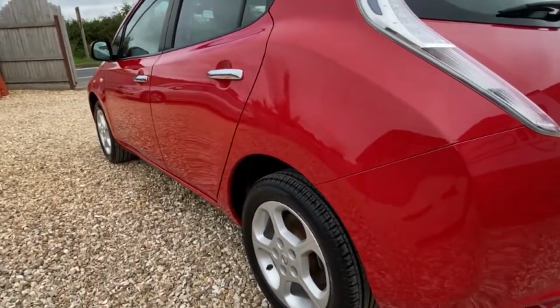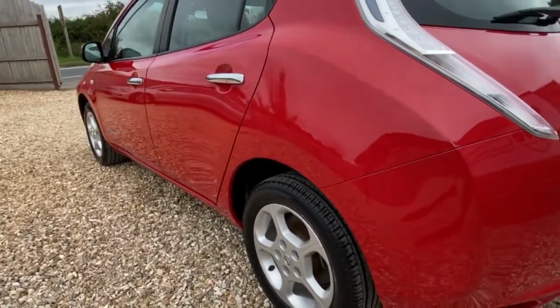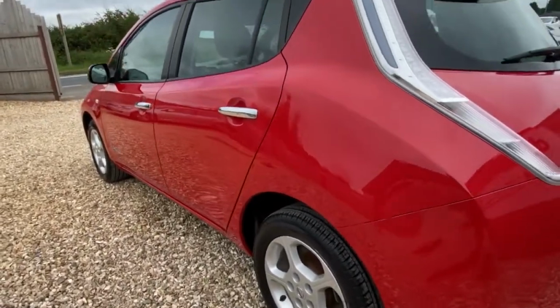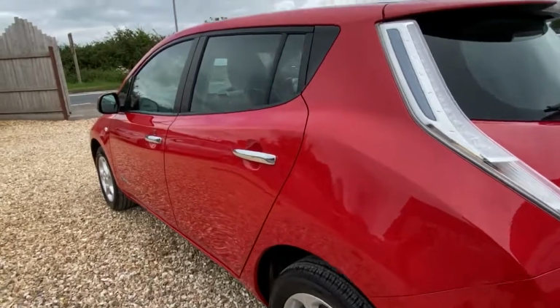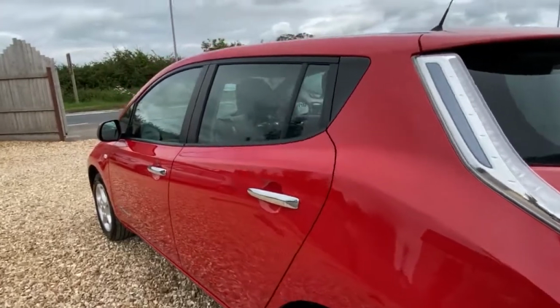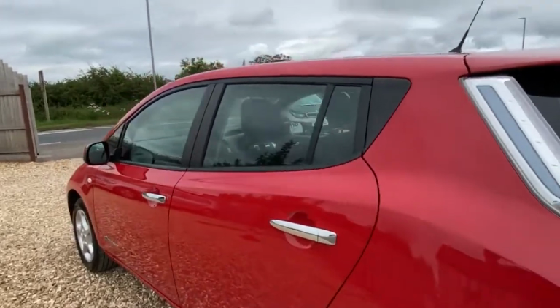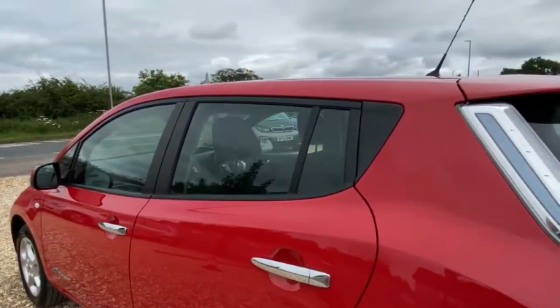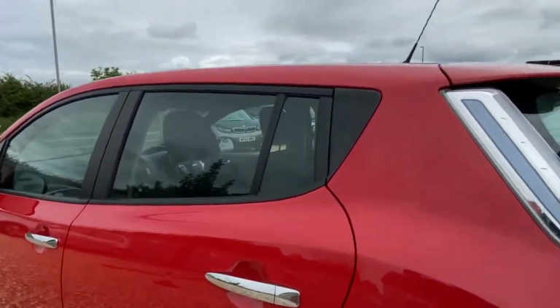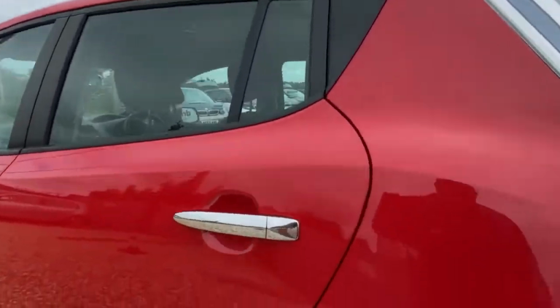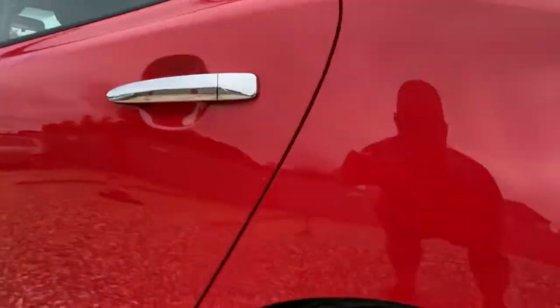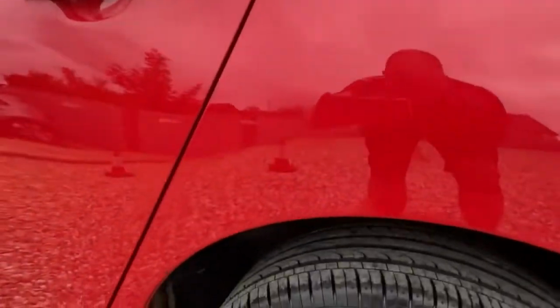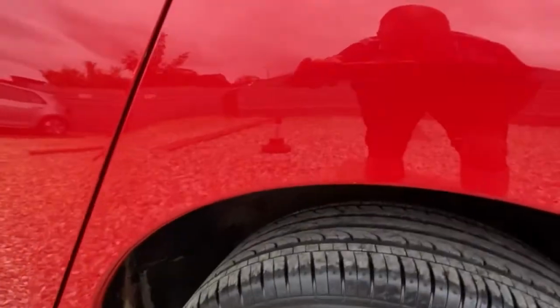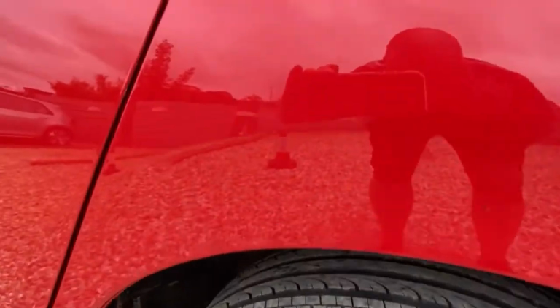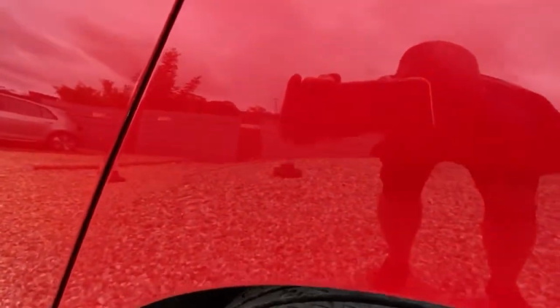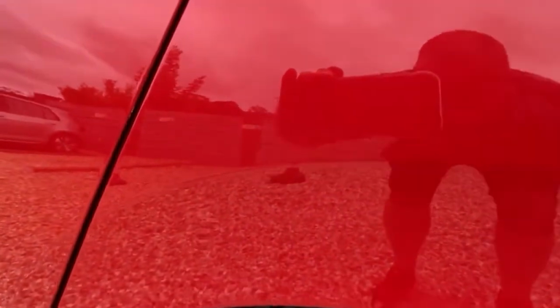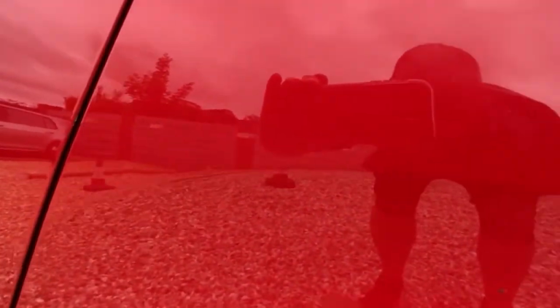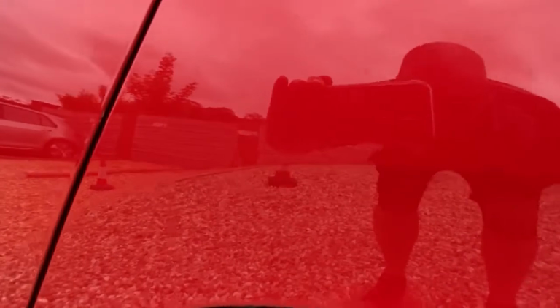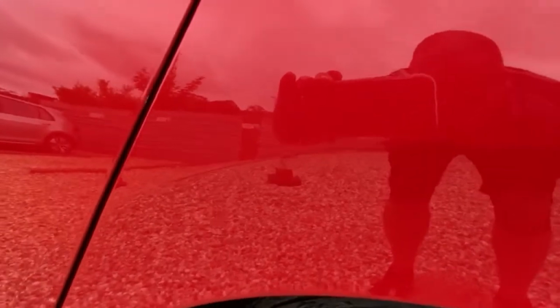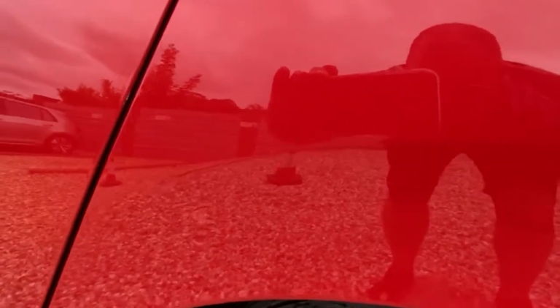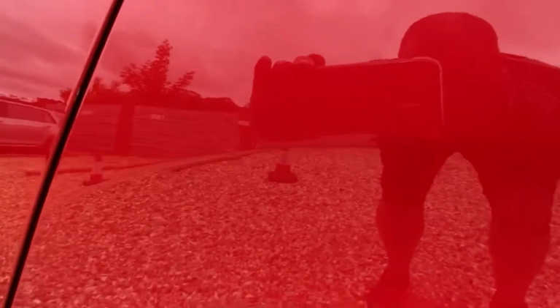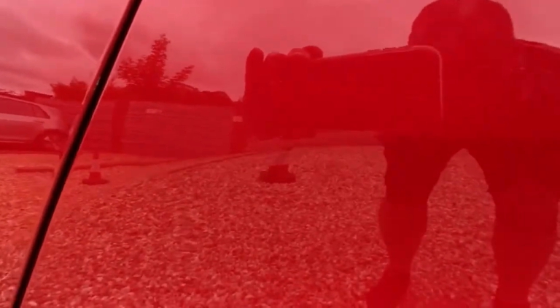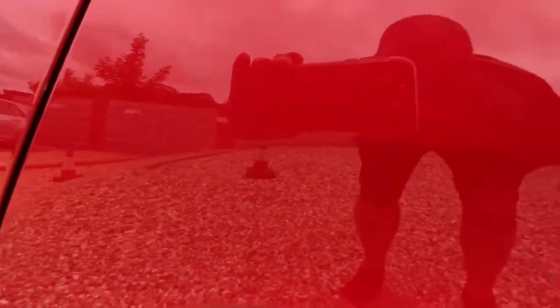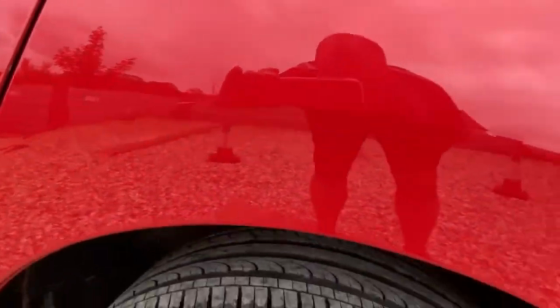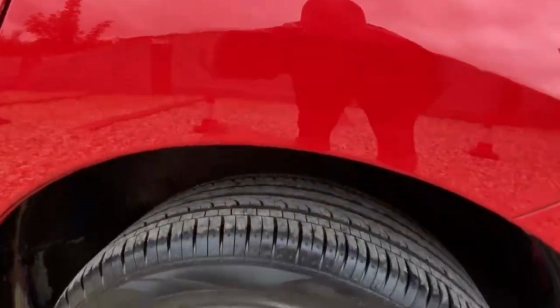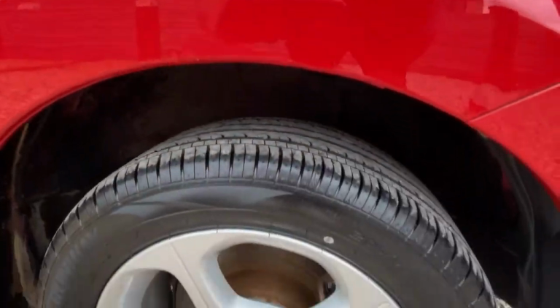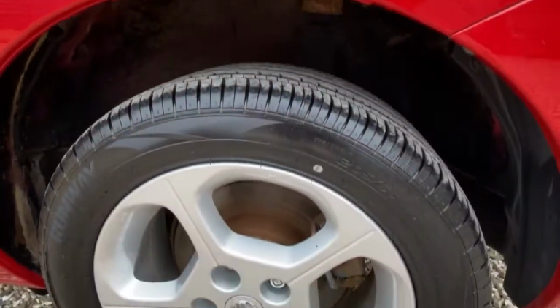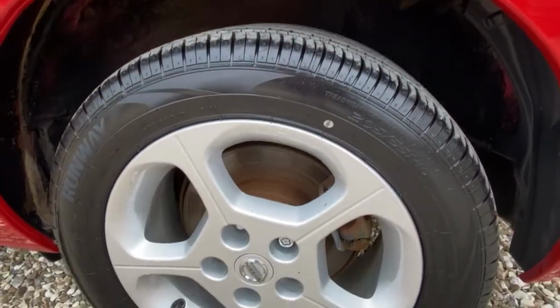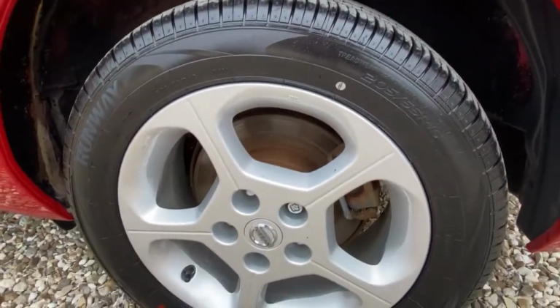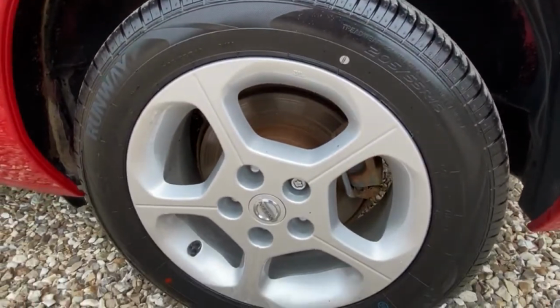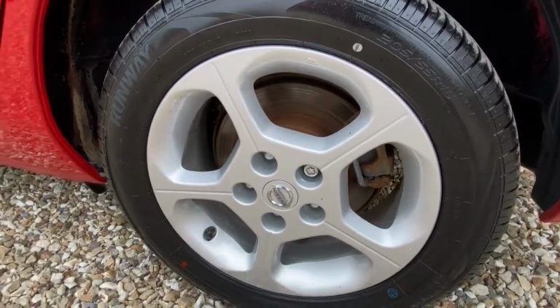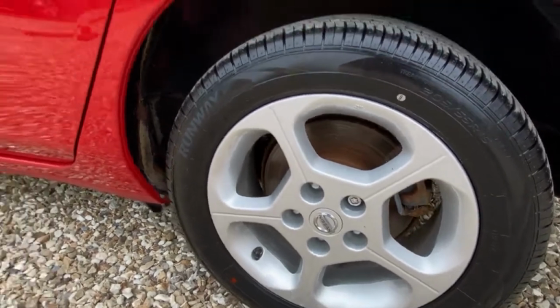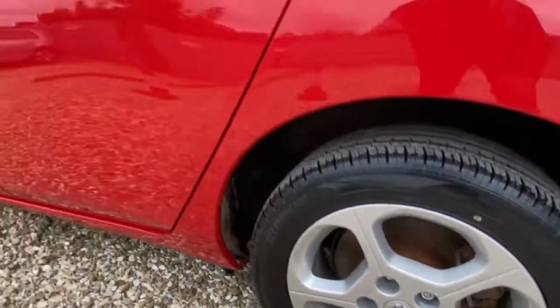Looking at the rear there's no damage — there is a slight dink there, a little door dink, you can just see it's been filled, but nothing major. Rear wheel is nice and tidy again.